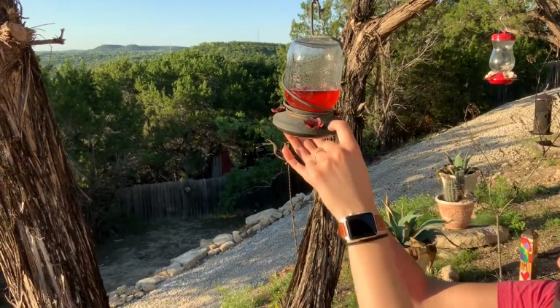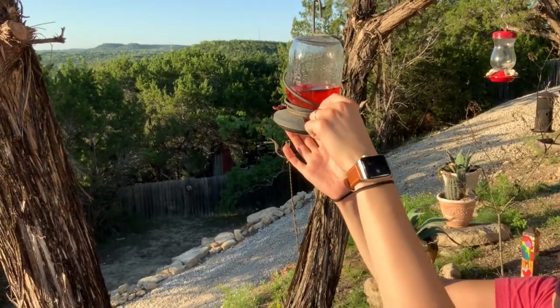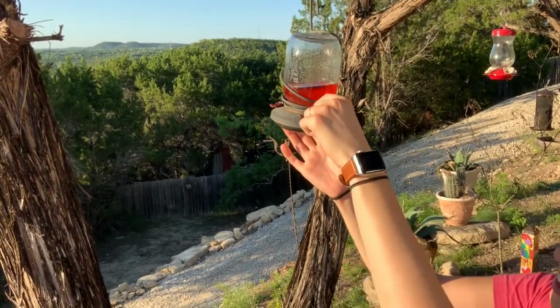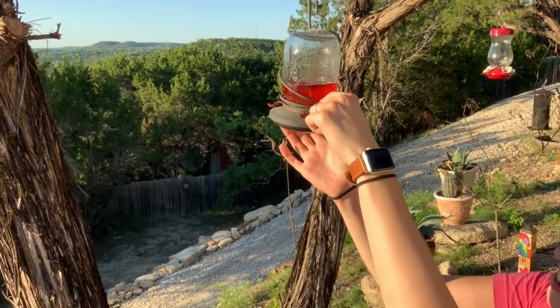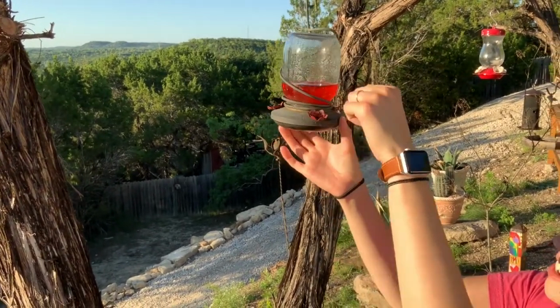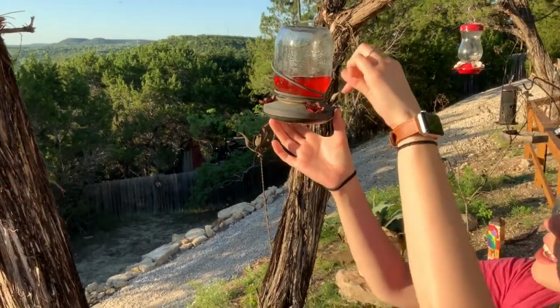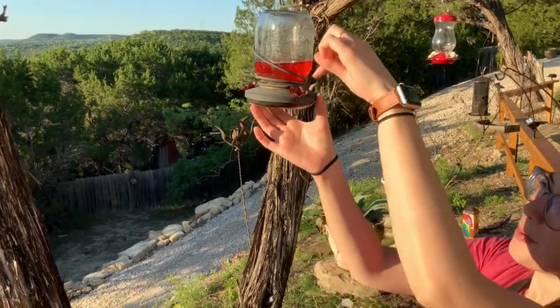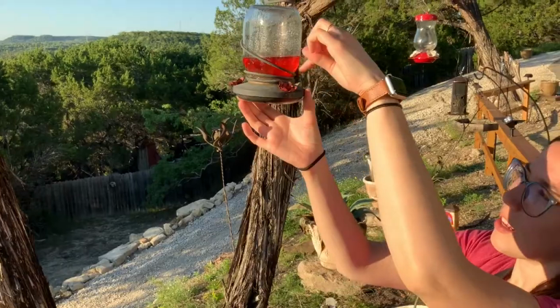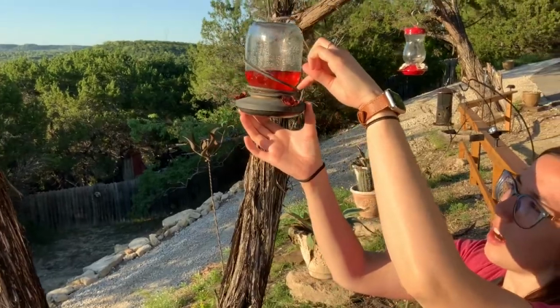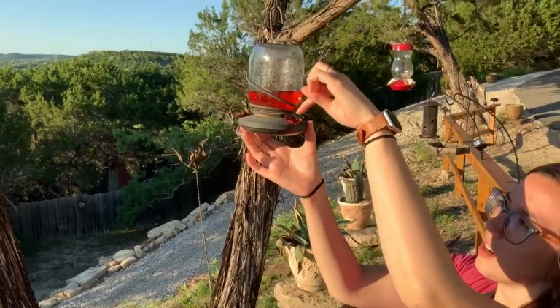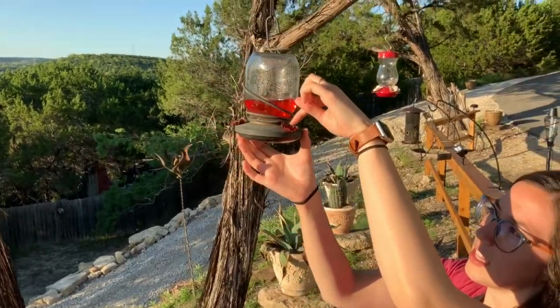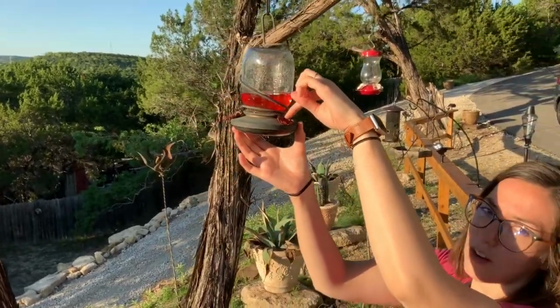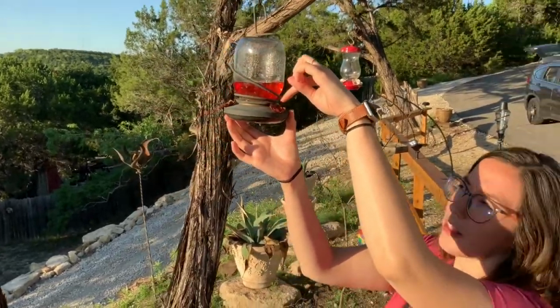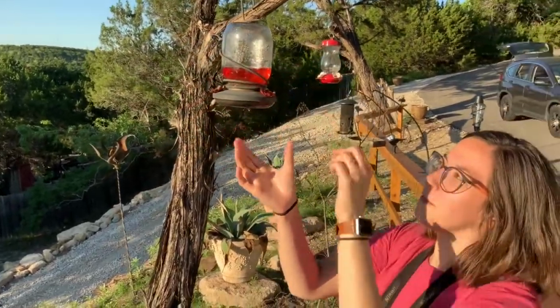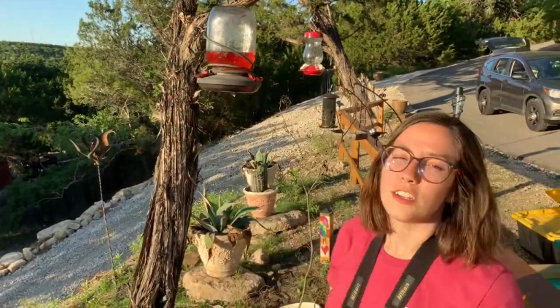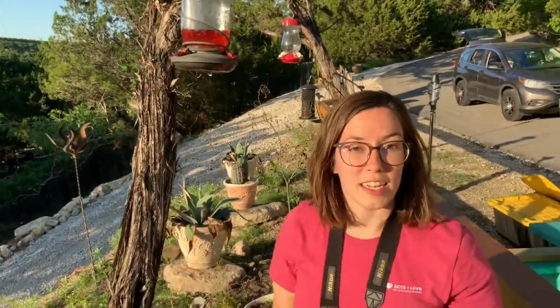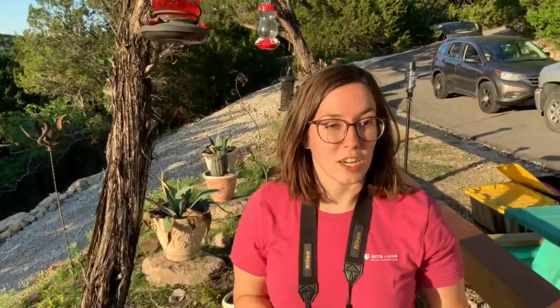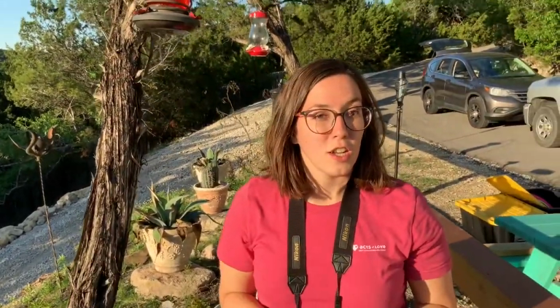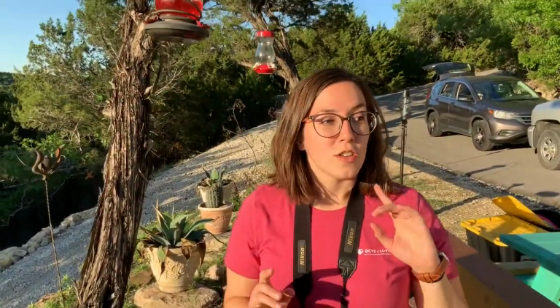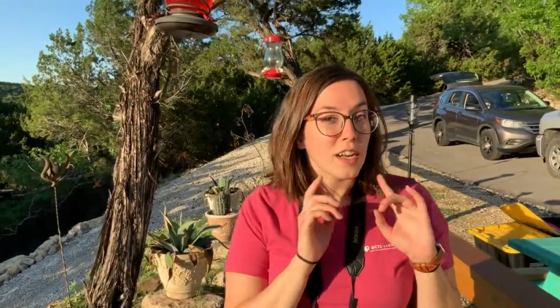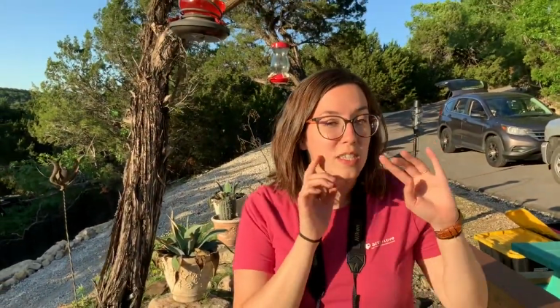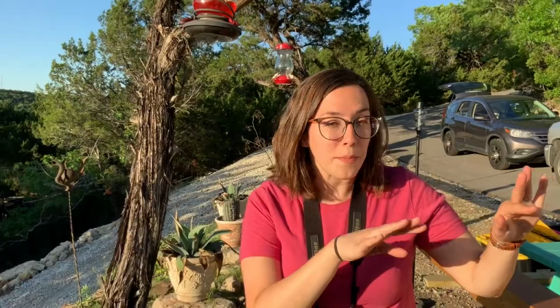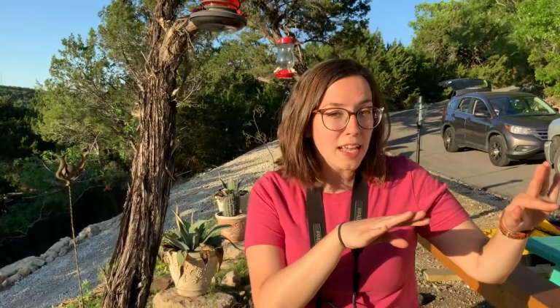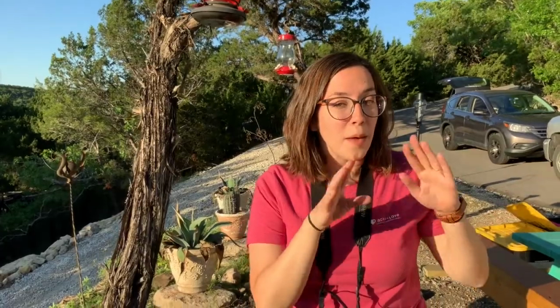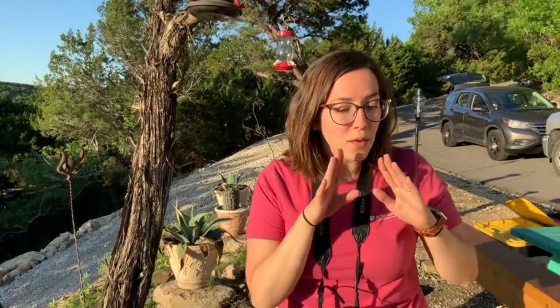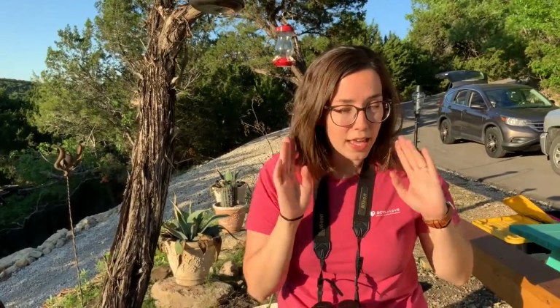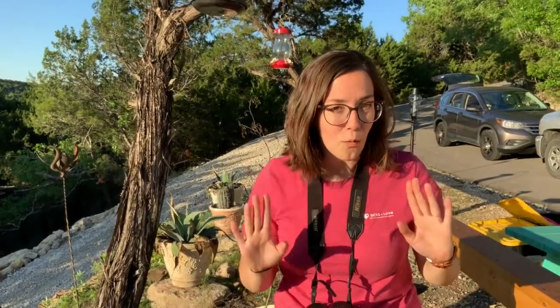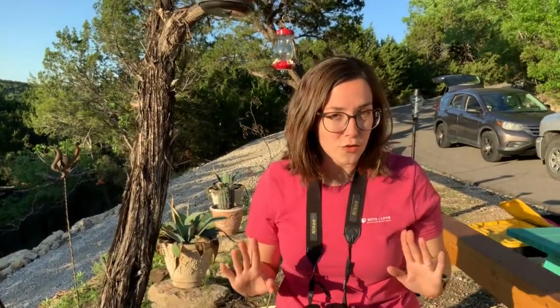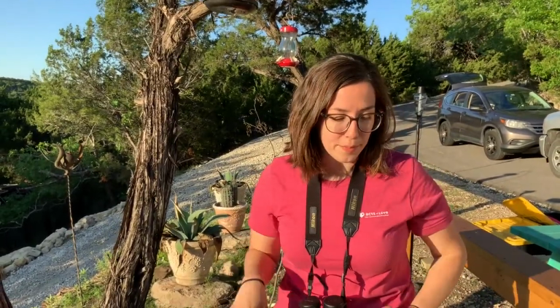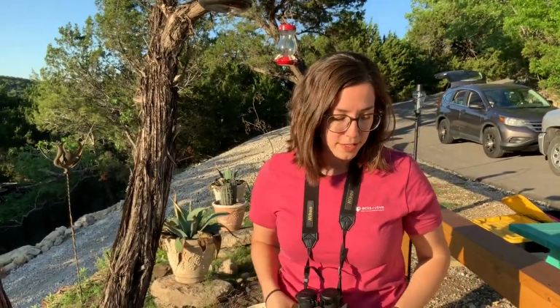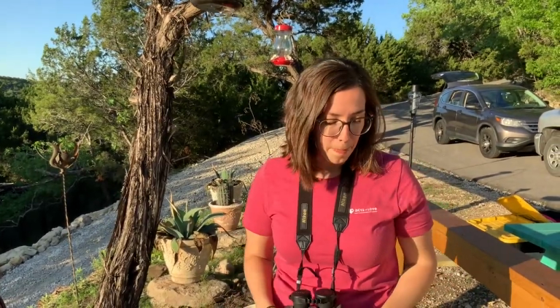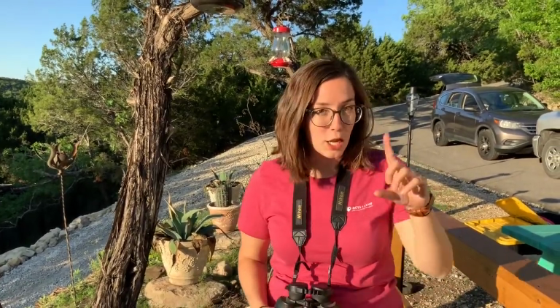They're going to land right here and put their long nose in that little hole and drink the nectar. So now we're going to go sit back, be quiet, and watch for hummingbirds. Let's go!